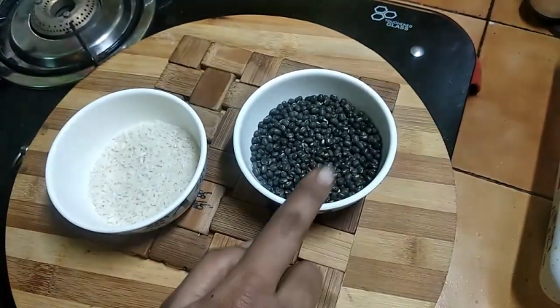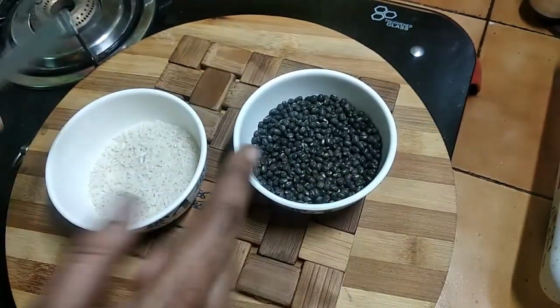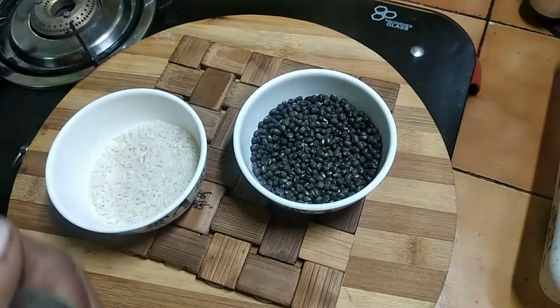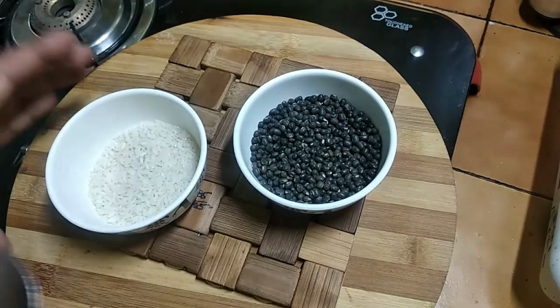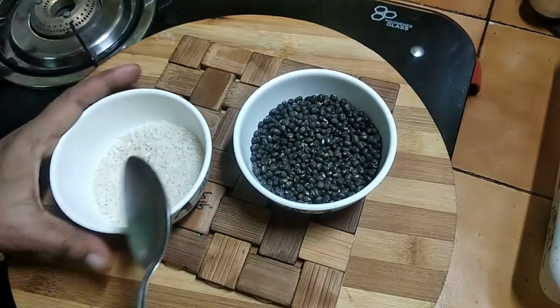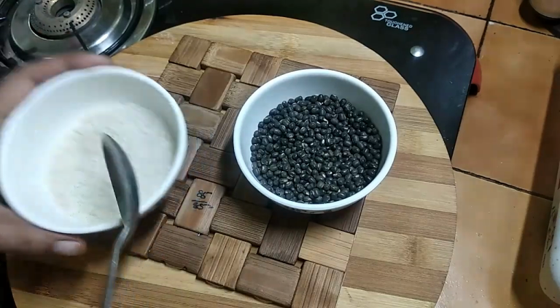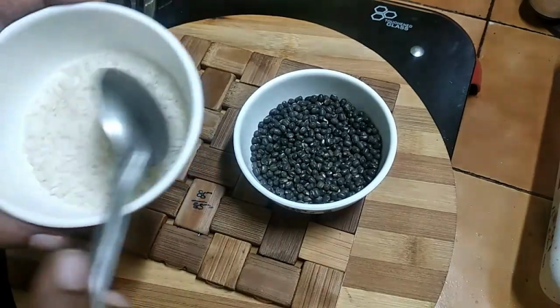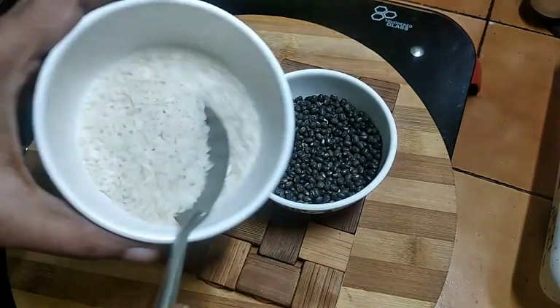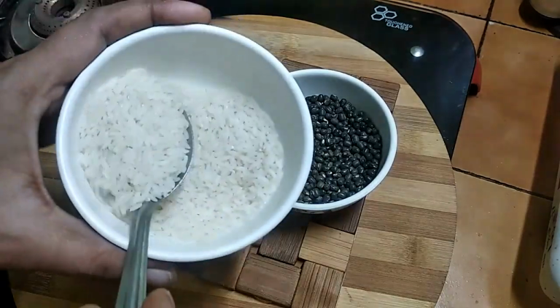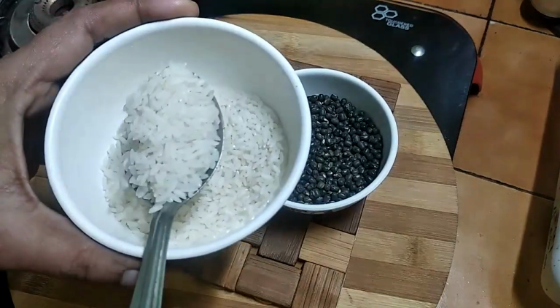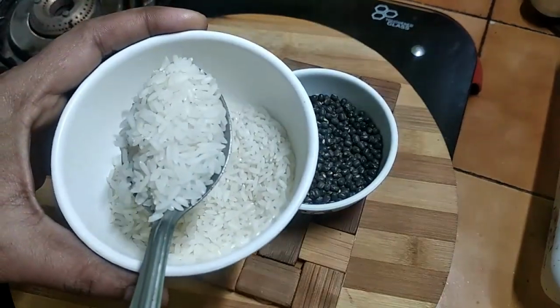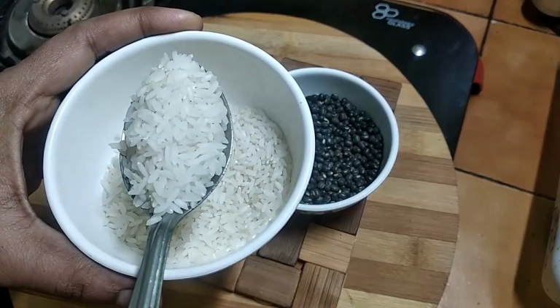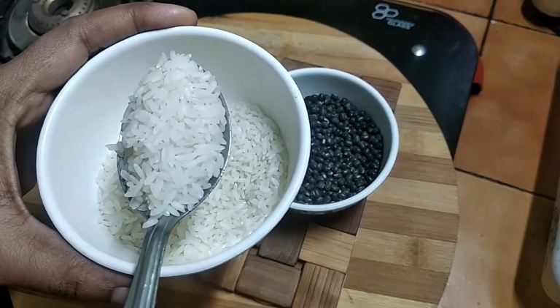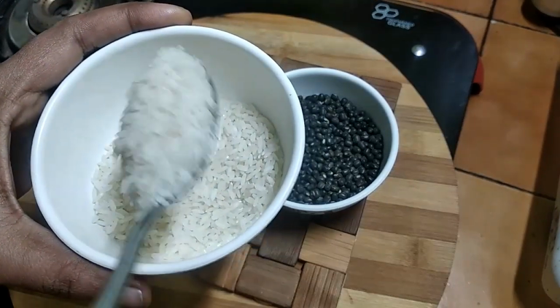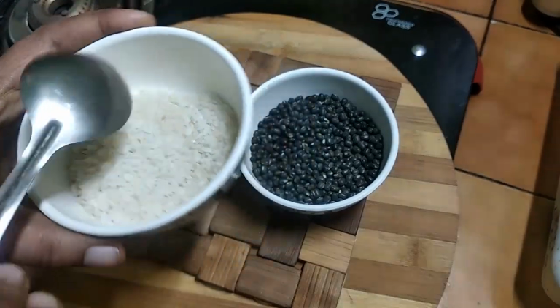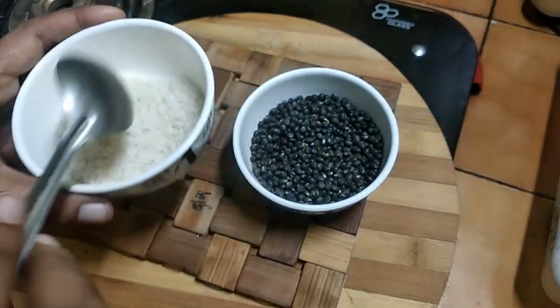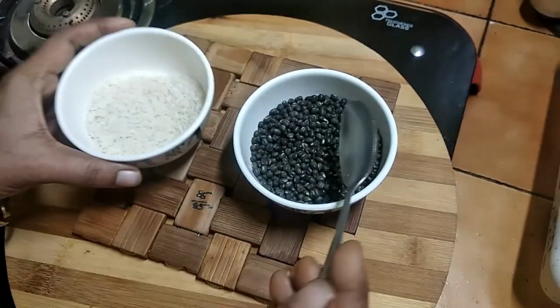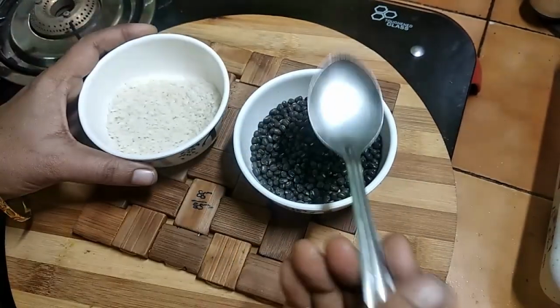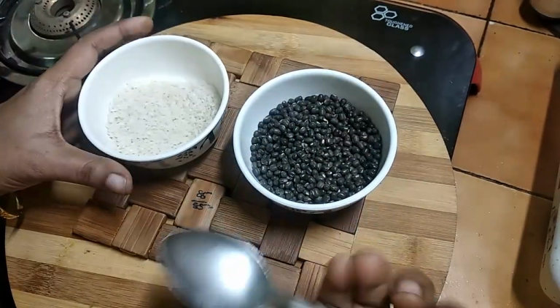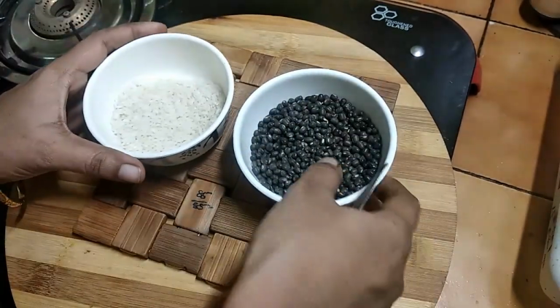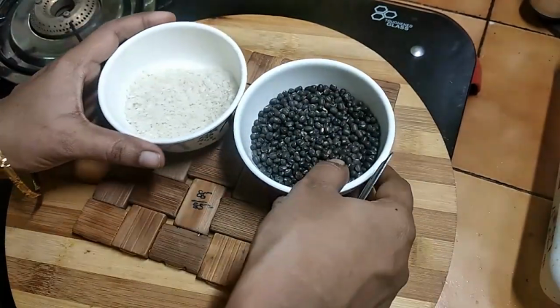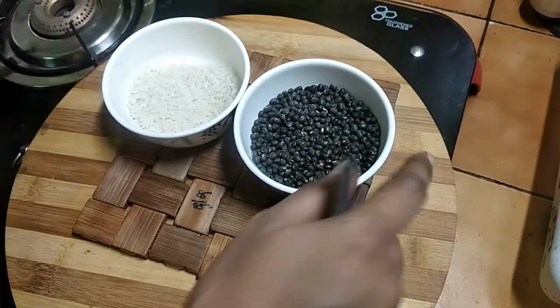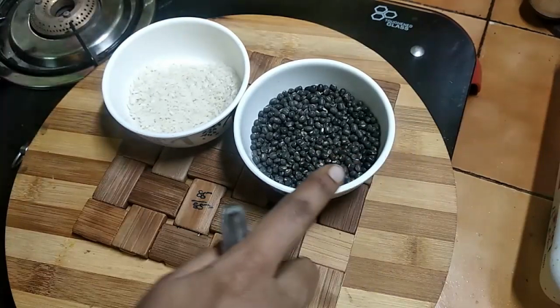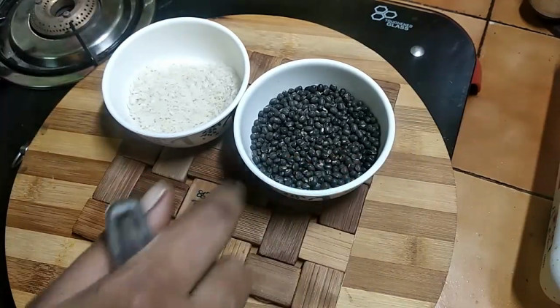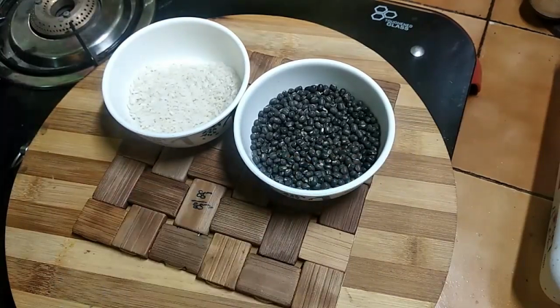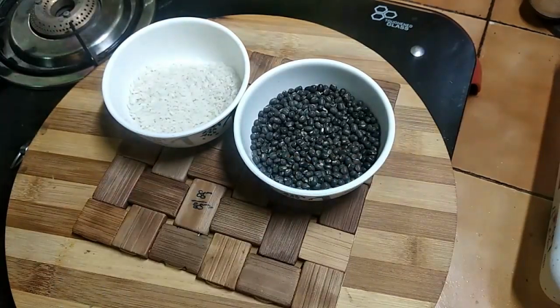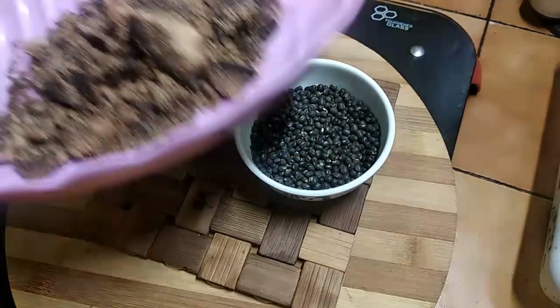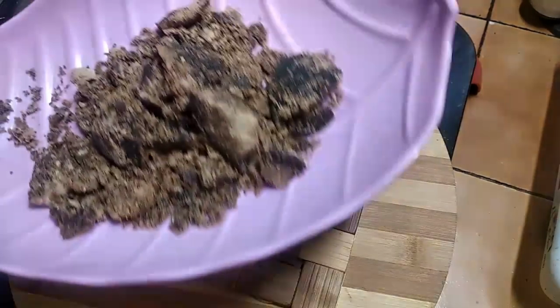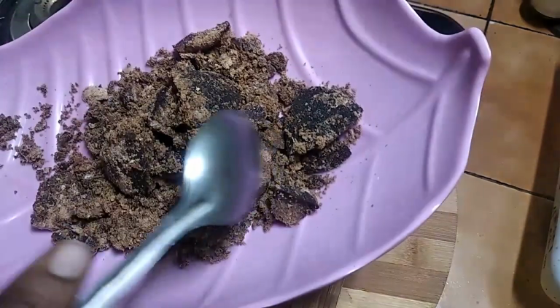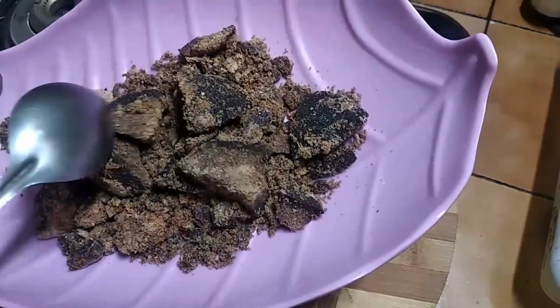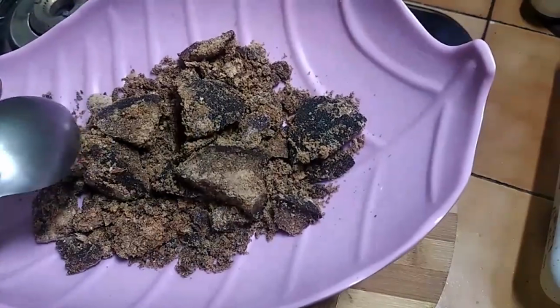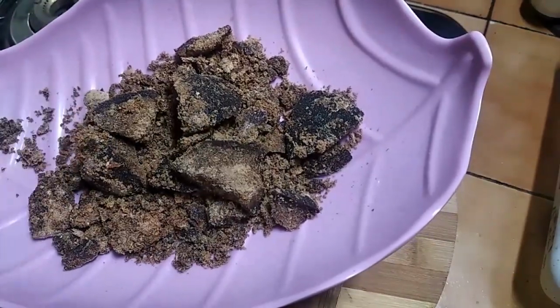We put in 3 tablespoons. And we can add the juice as well.